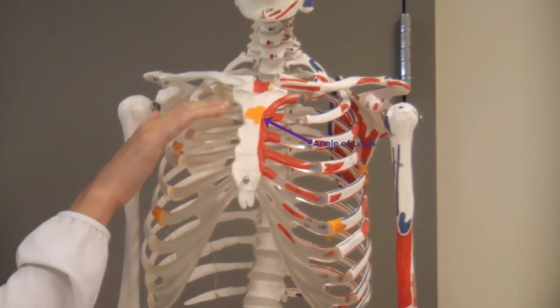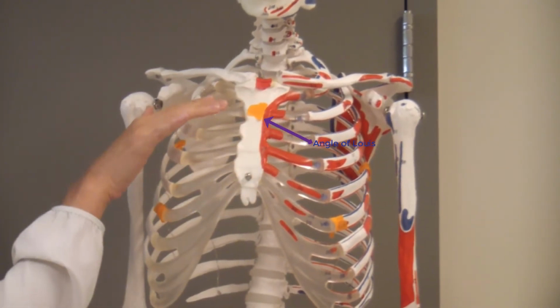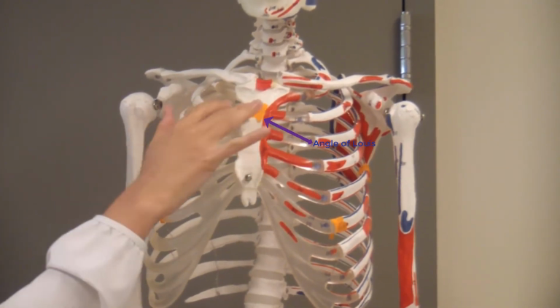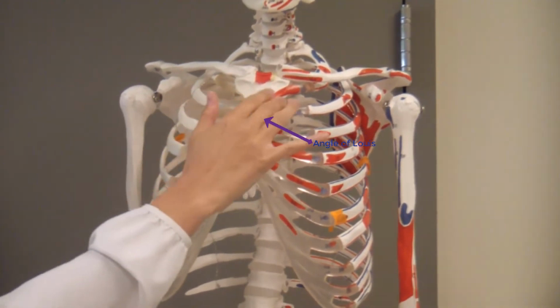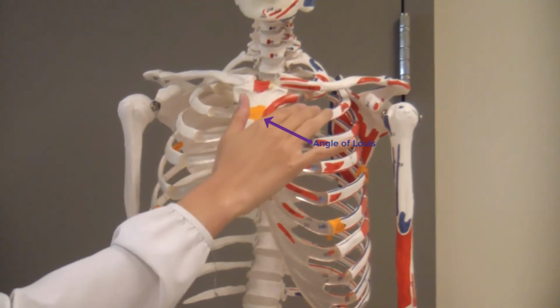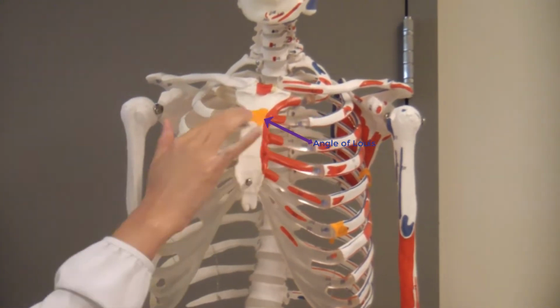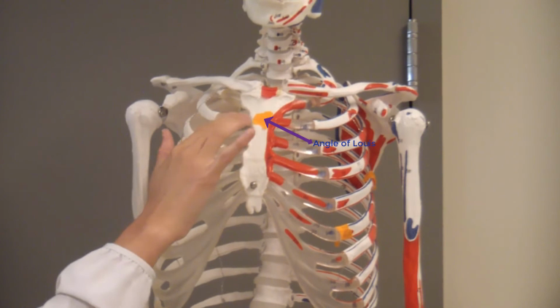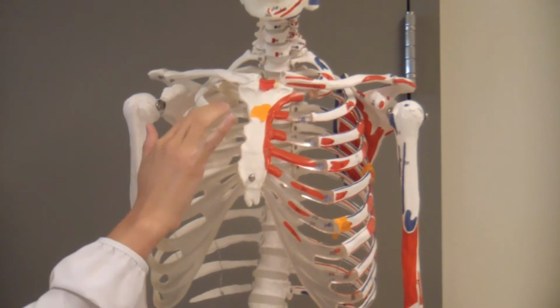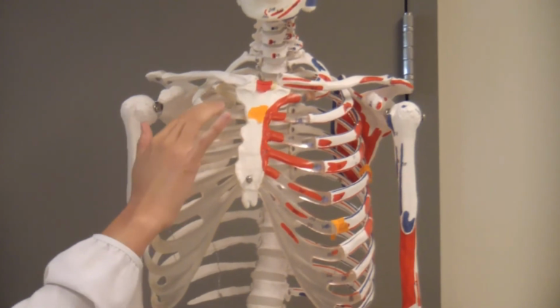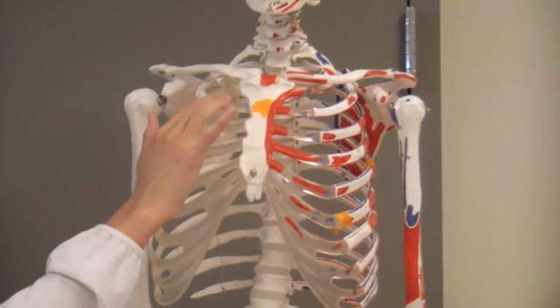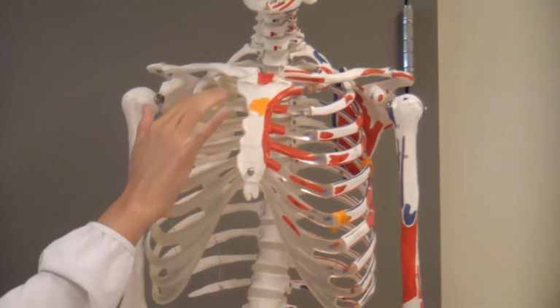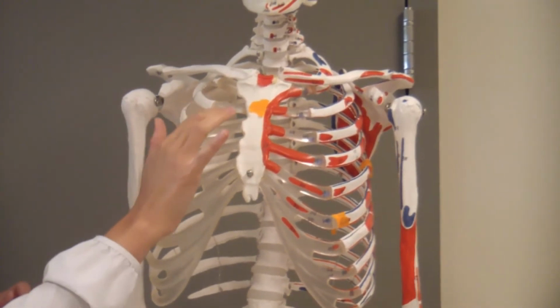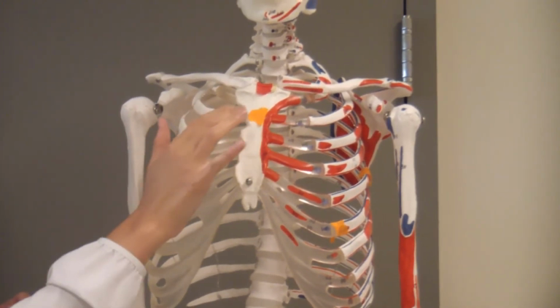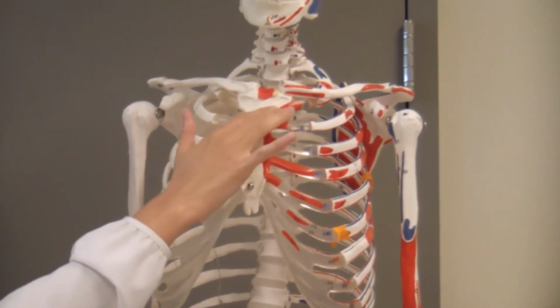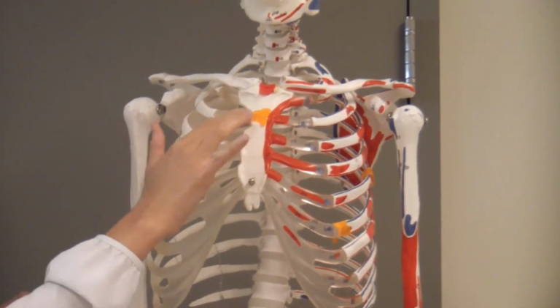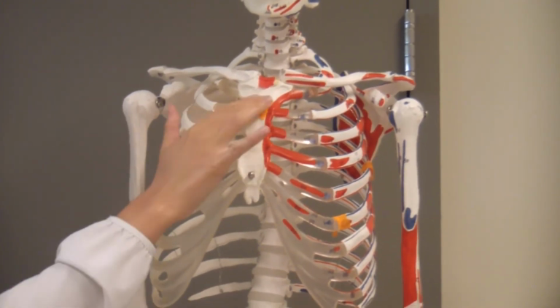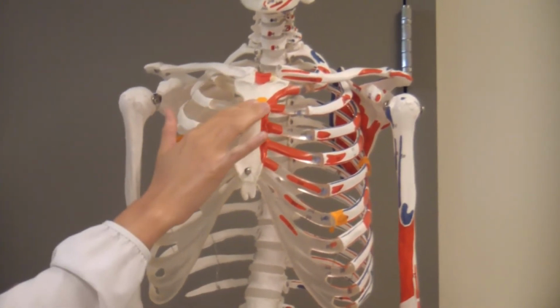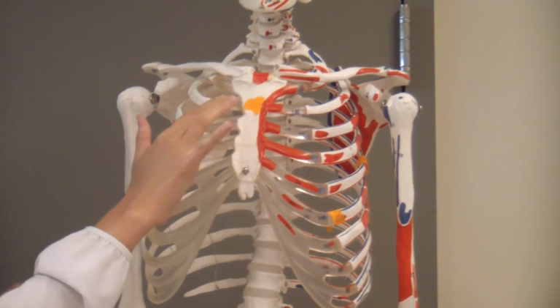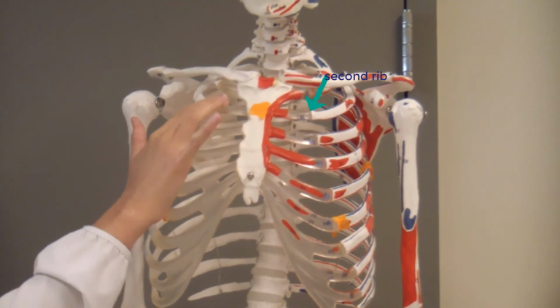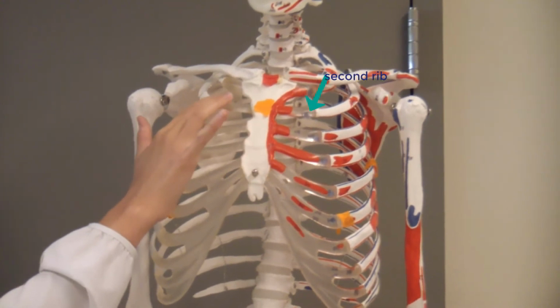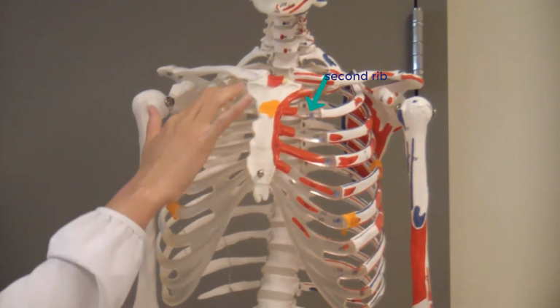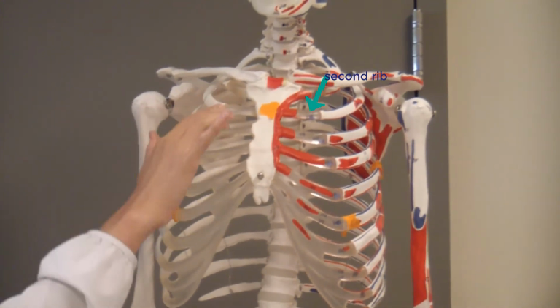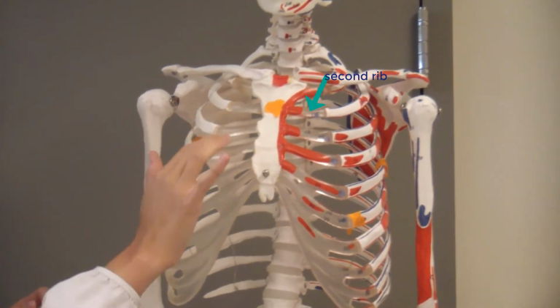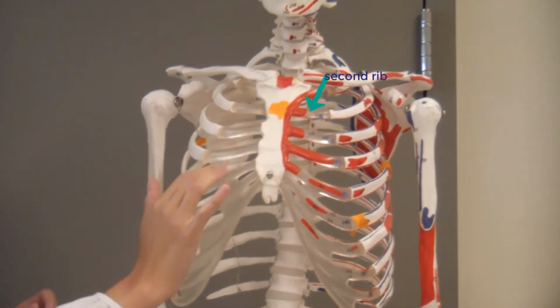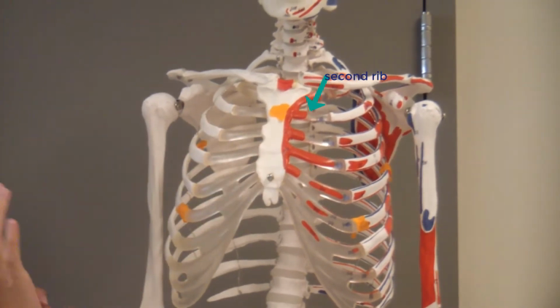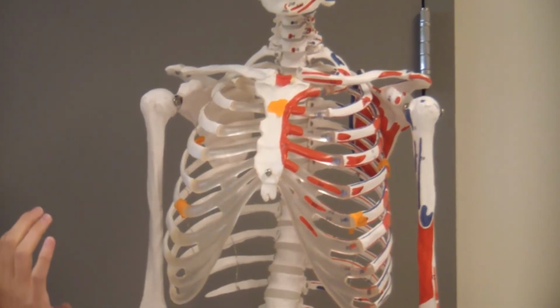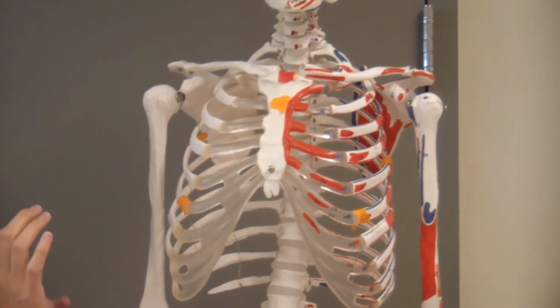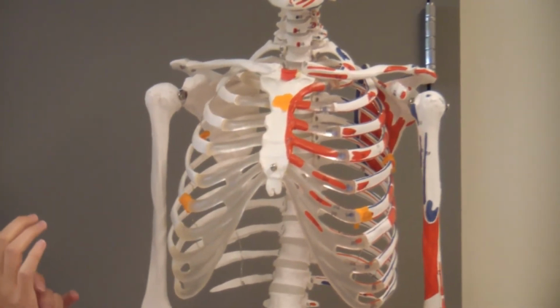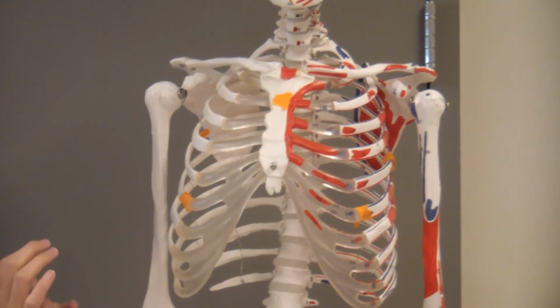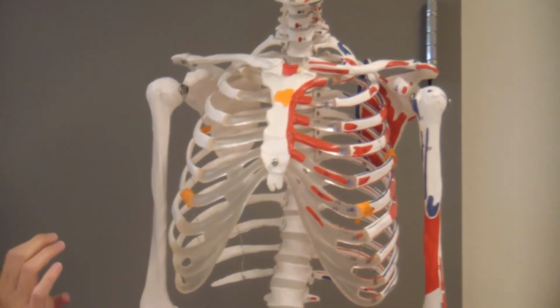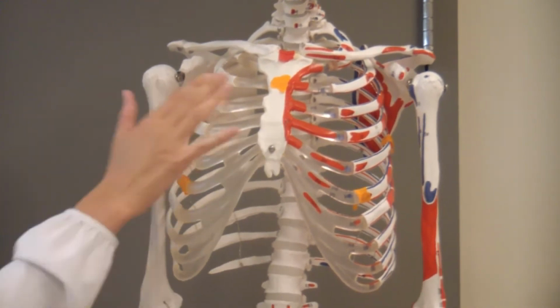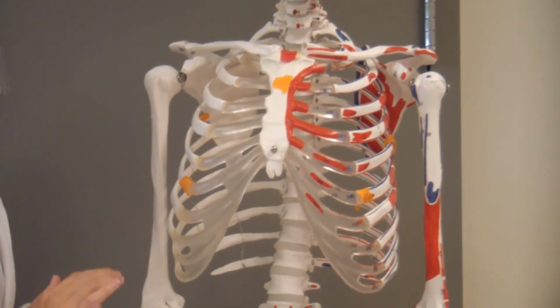If you go to either side from the angle of Louis, it will bring you to the second rib or second intercostal space depending on your positioning, but most of the time it is the second rib you will be feeling. Then you can work your way down to find the landmarks that you need for your assessment.